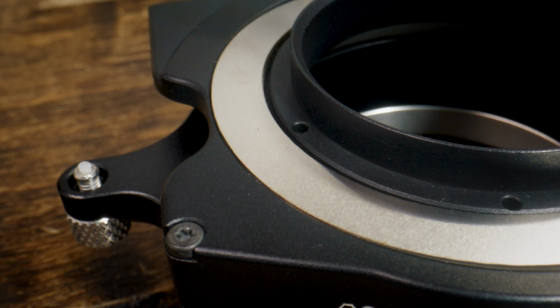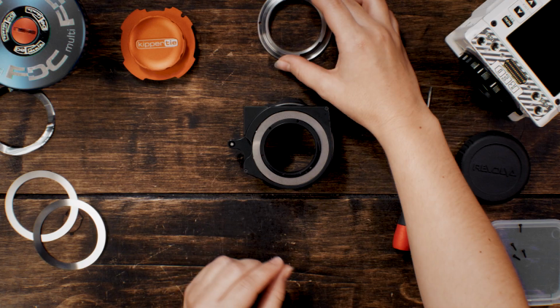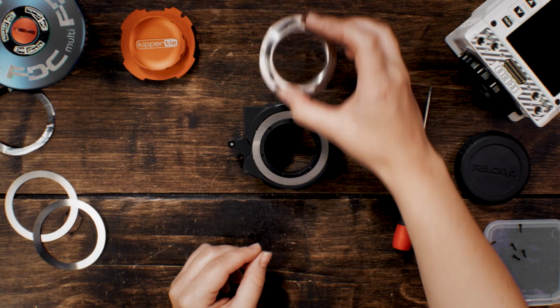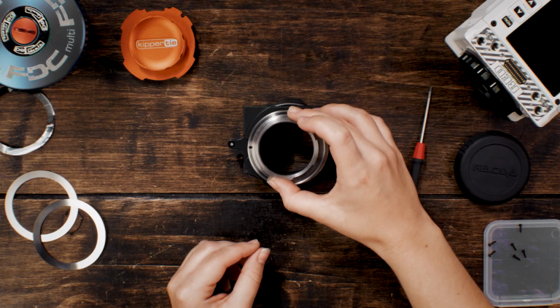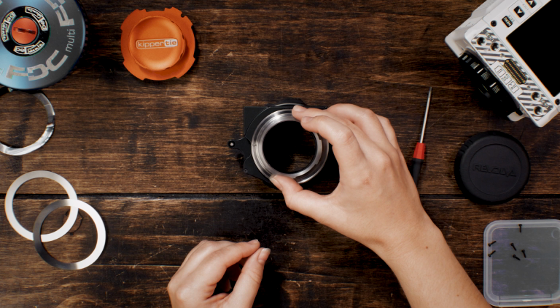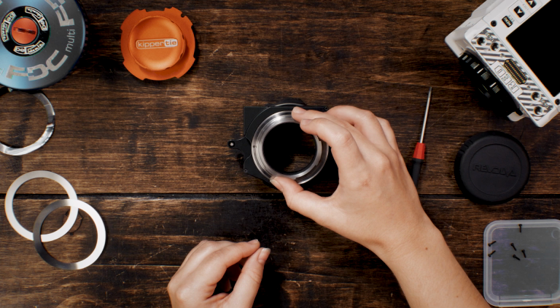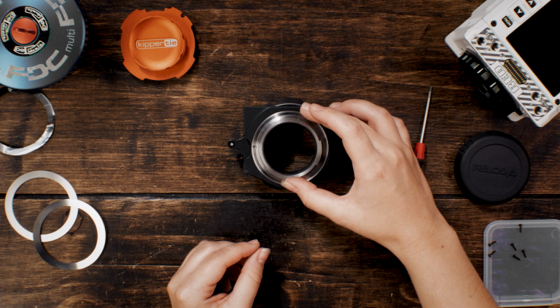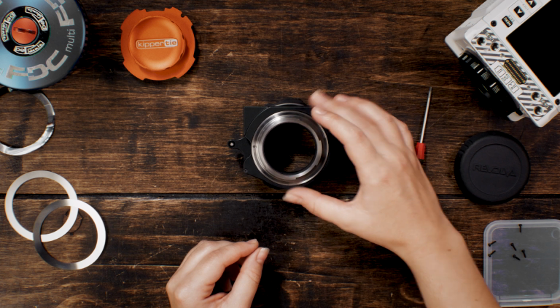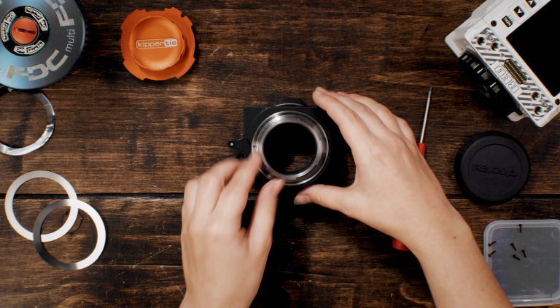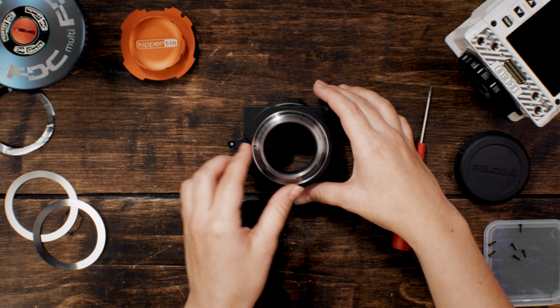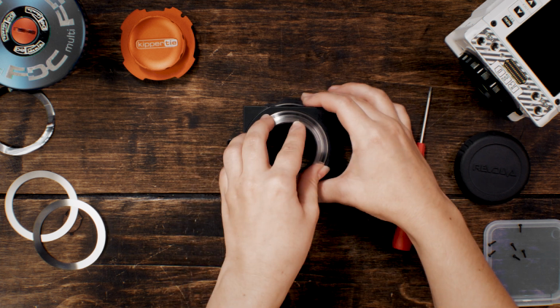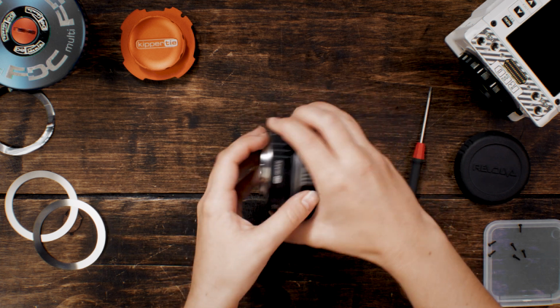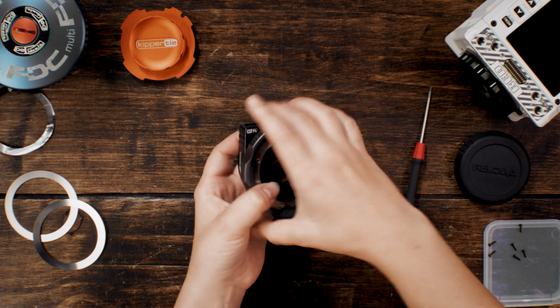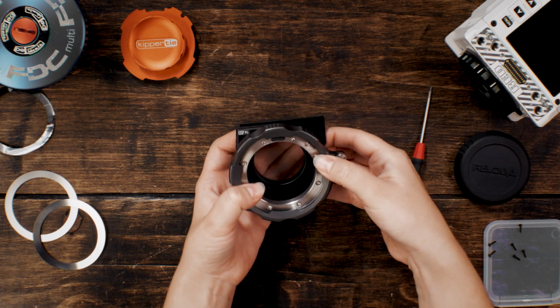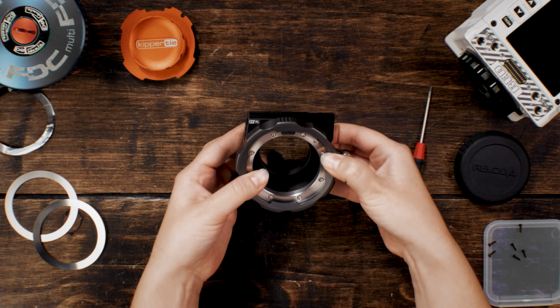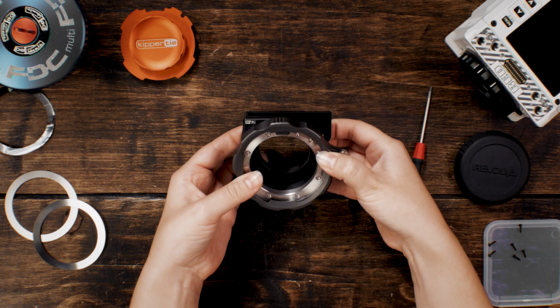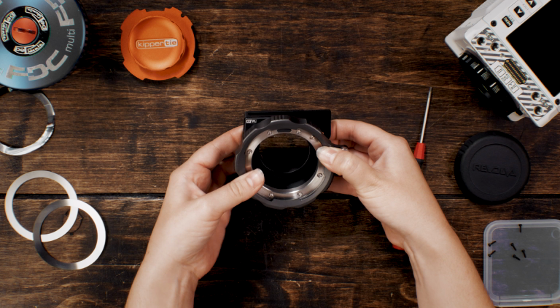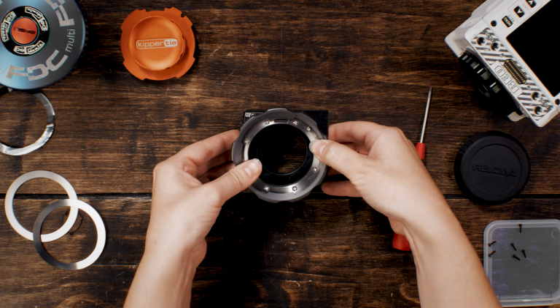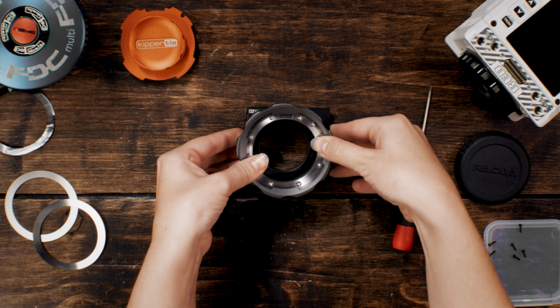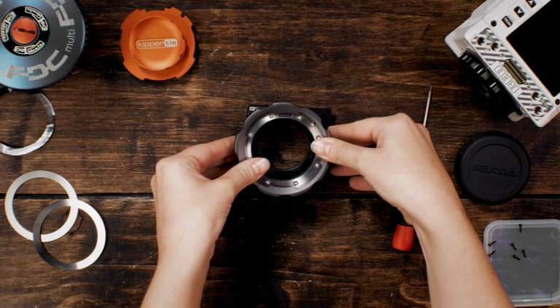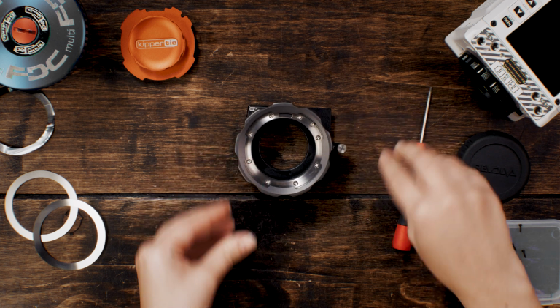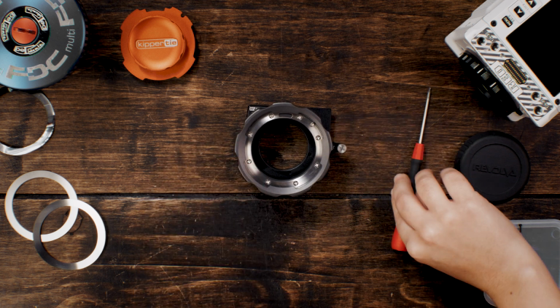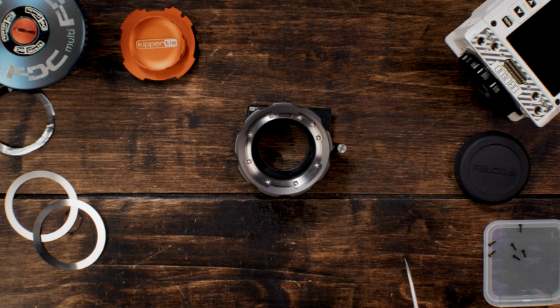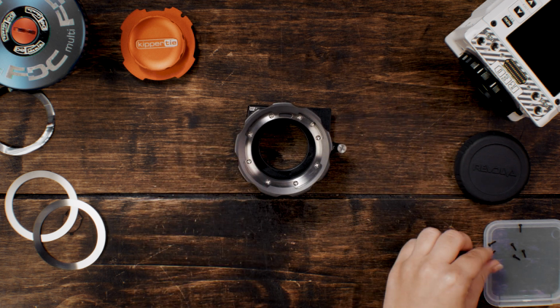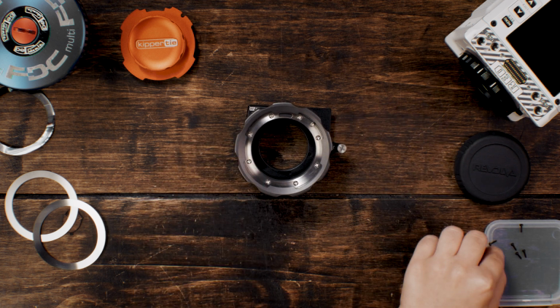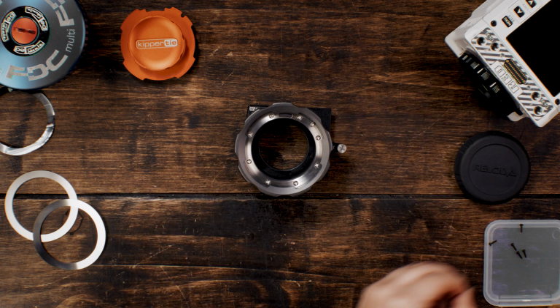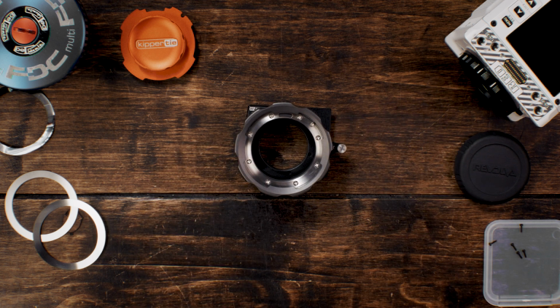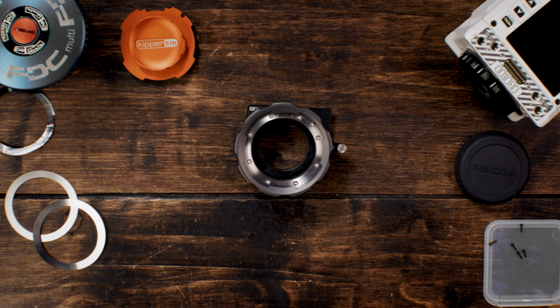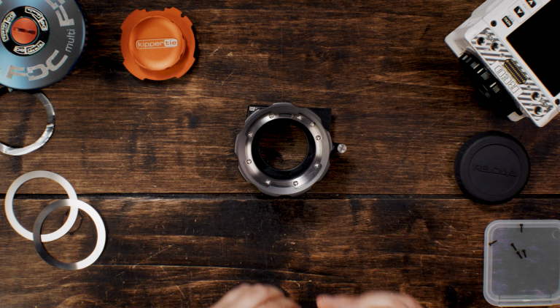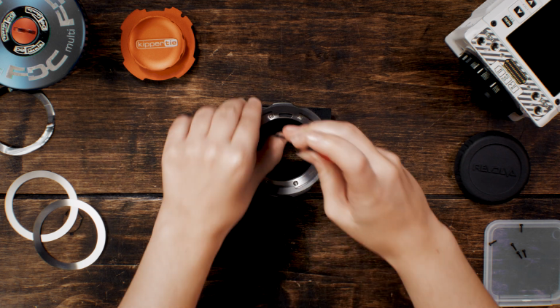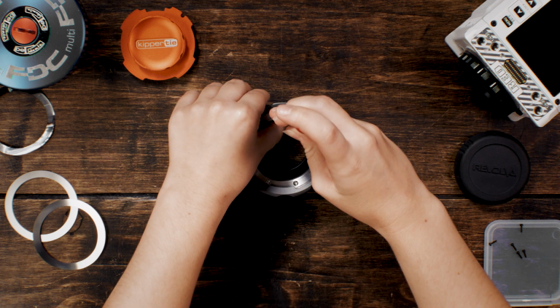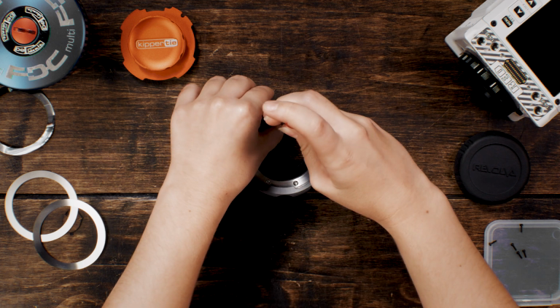Replace the rear bayonet, ensuring its orientation remains the same. Holding the mount together, you may now flip it back over and carefully reinsert the black screws, being sure not to over-tighten.